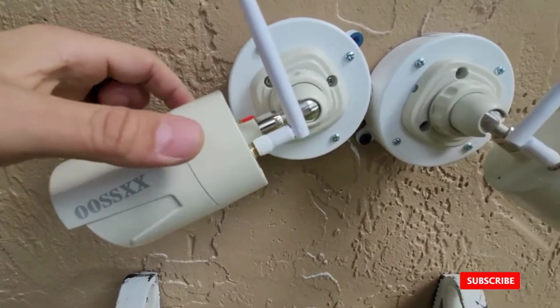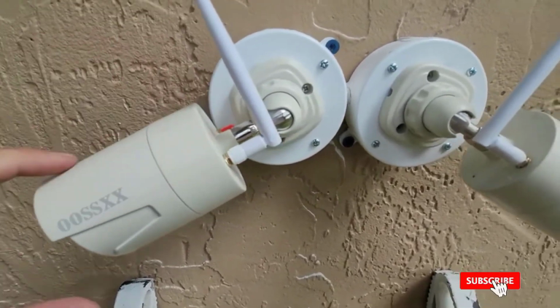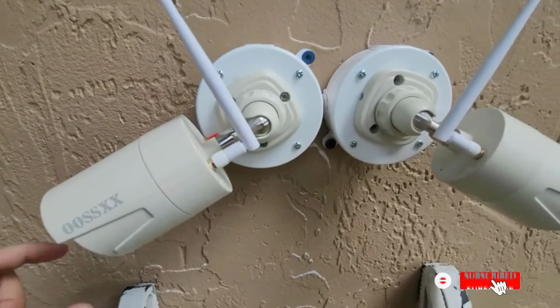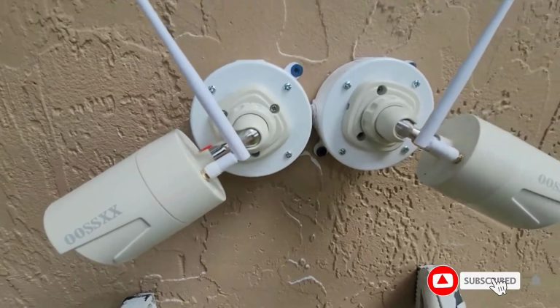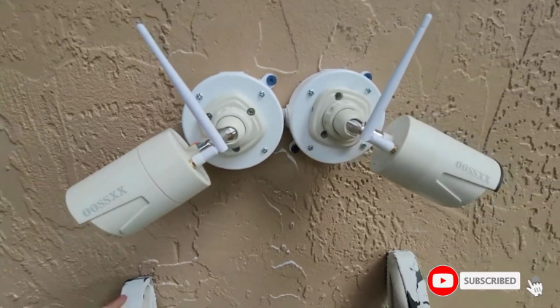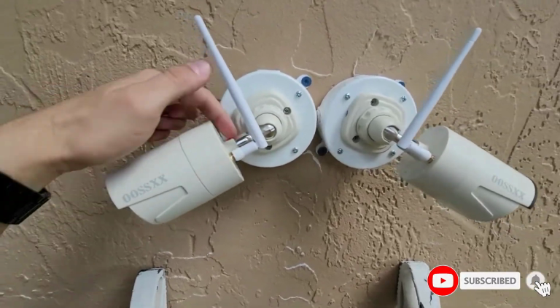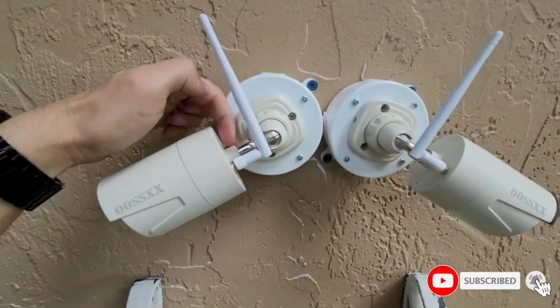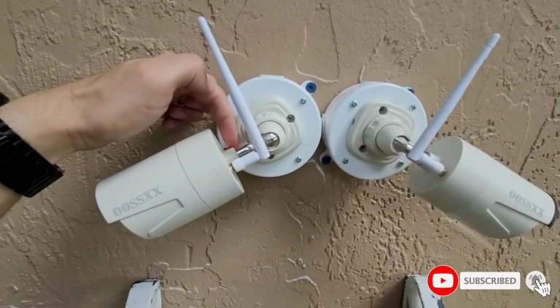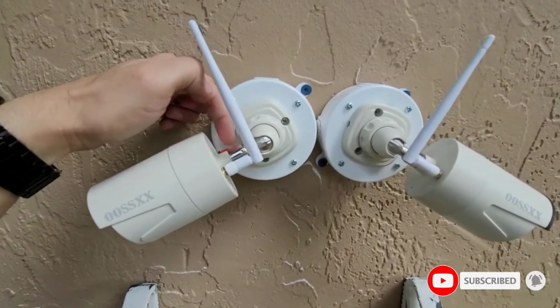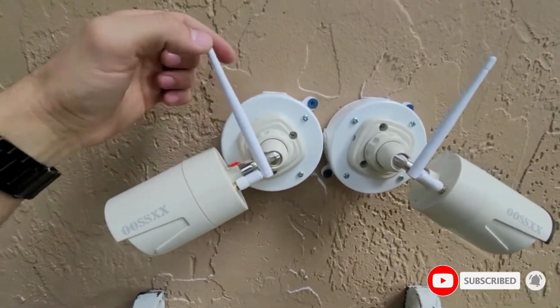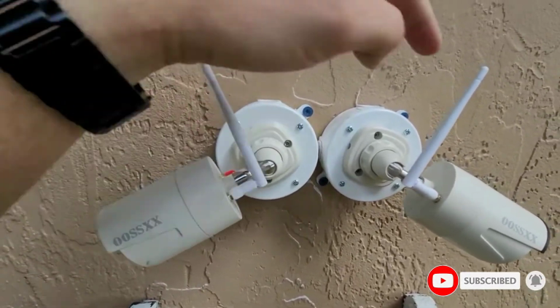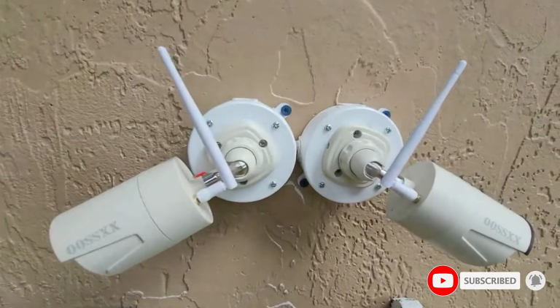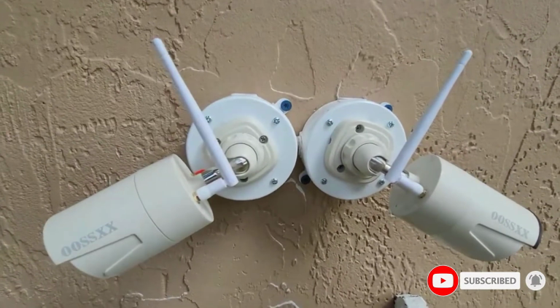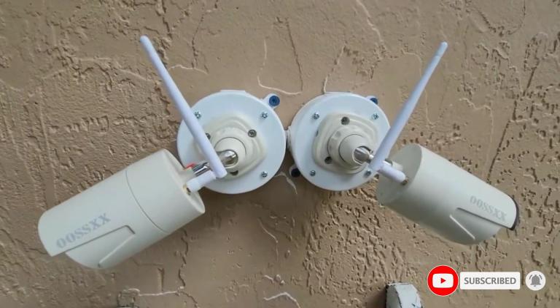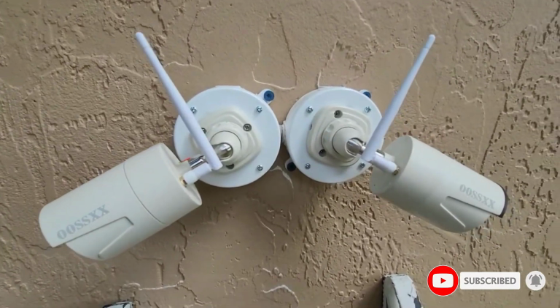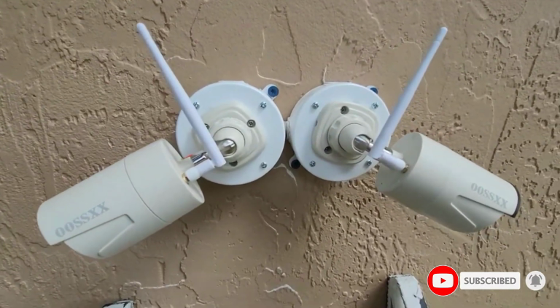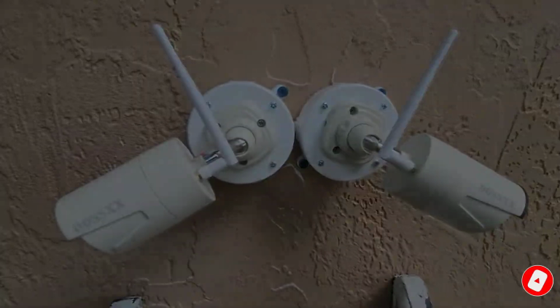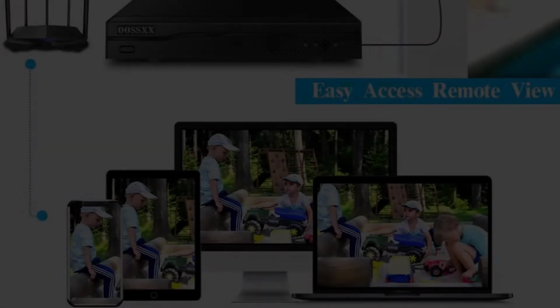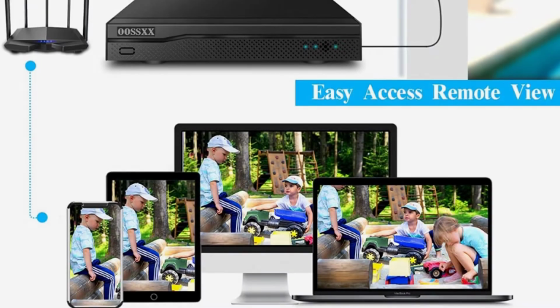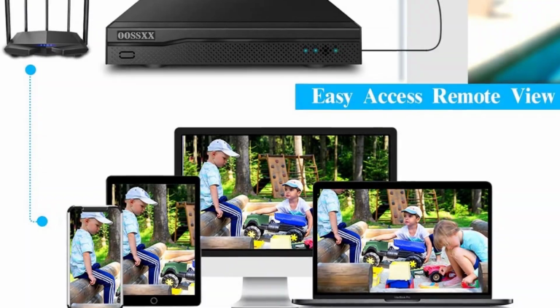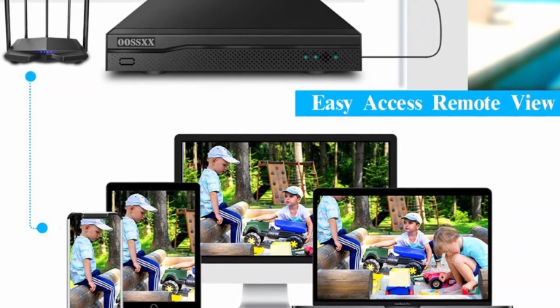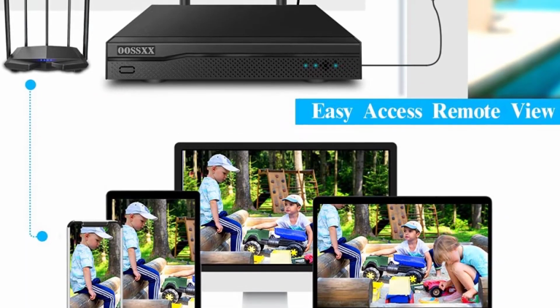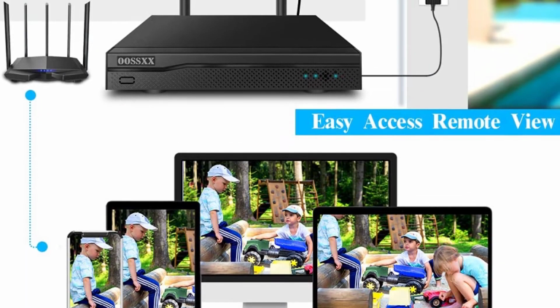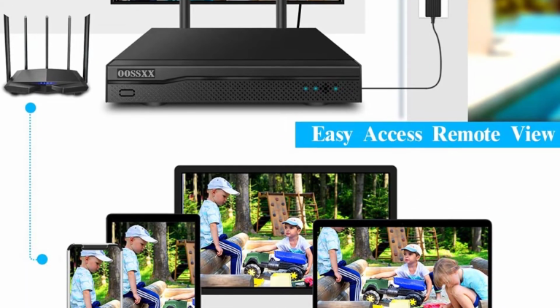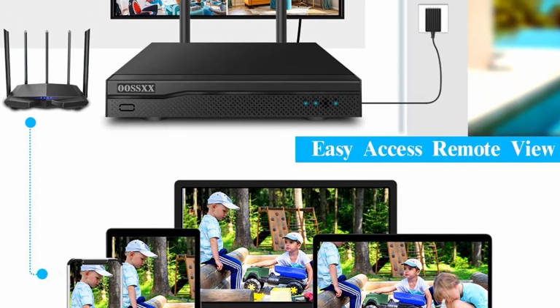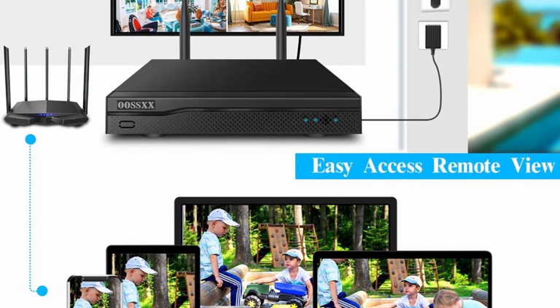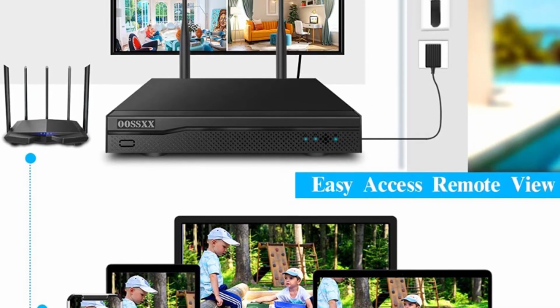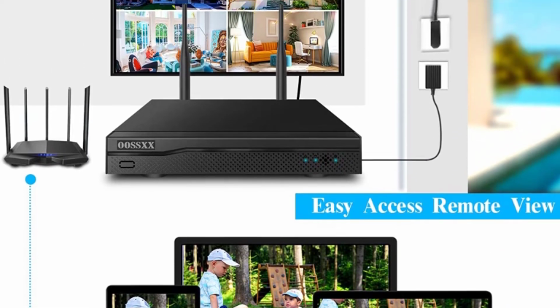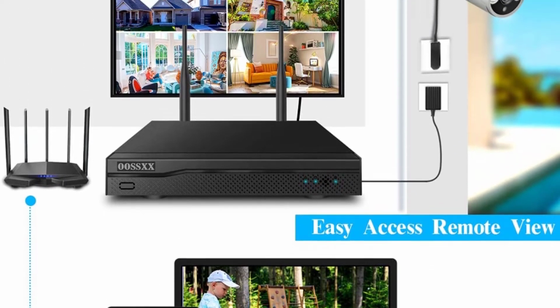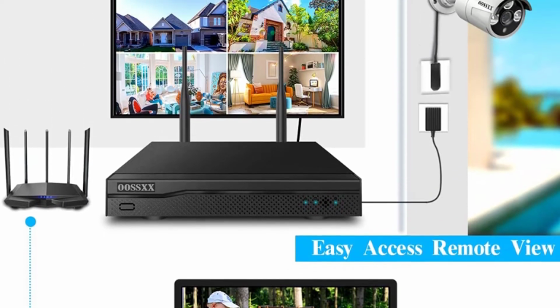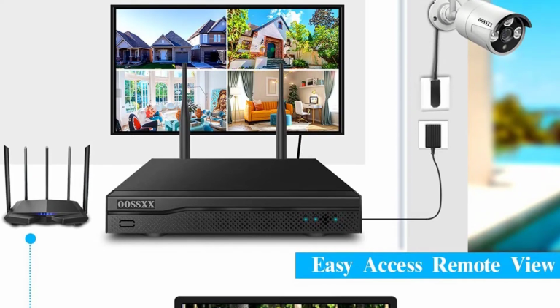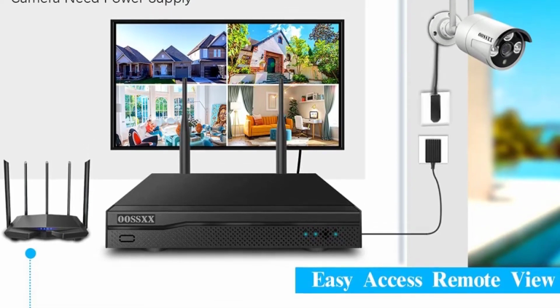It consists of 4 cameras, each equipped with a 3MP sensor for high-quality output. As a result, you will be recording high-quality video footage from the system on the 2TB hard drive NVR.